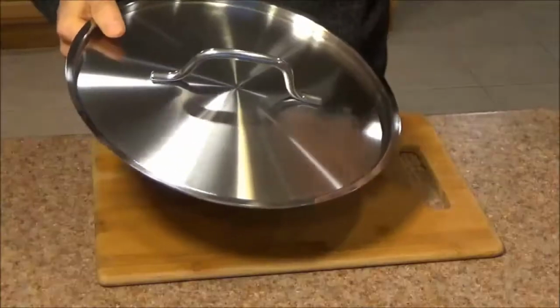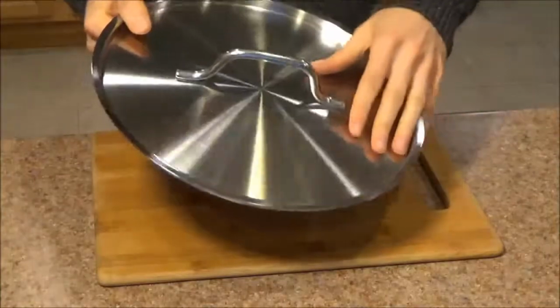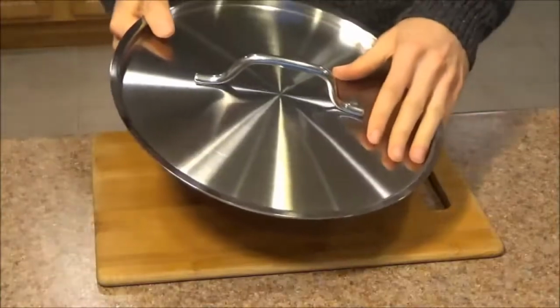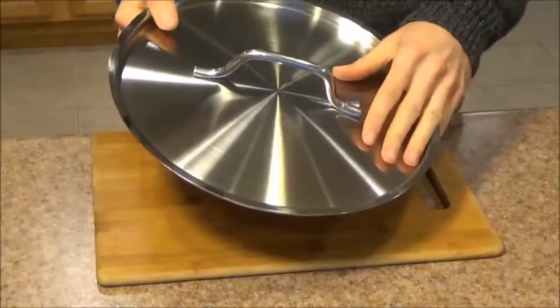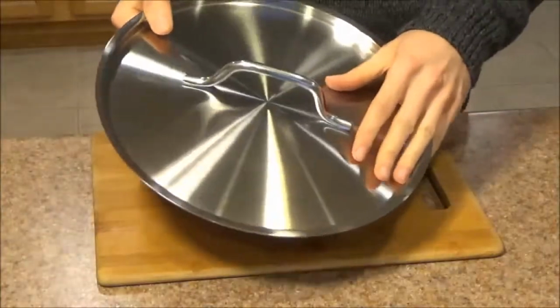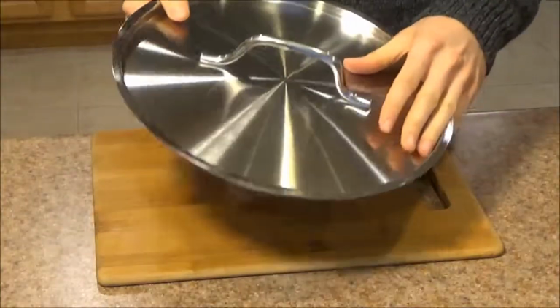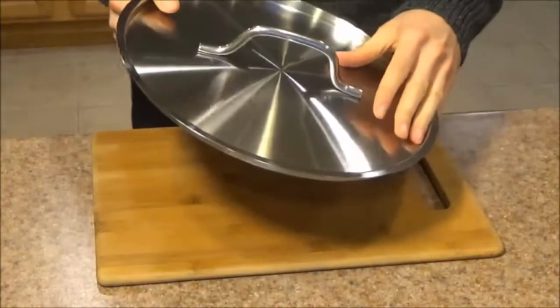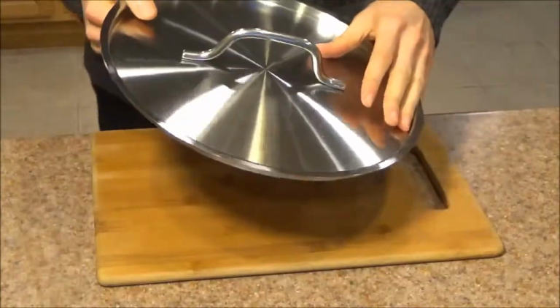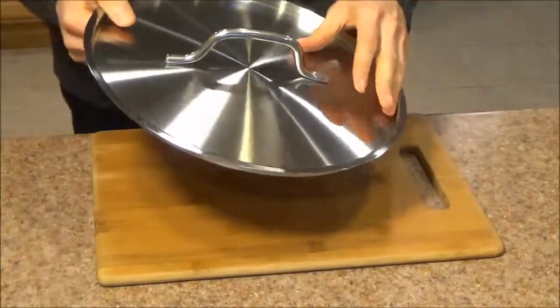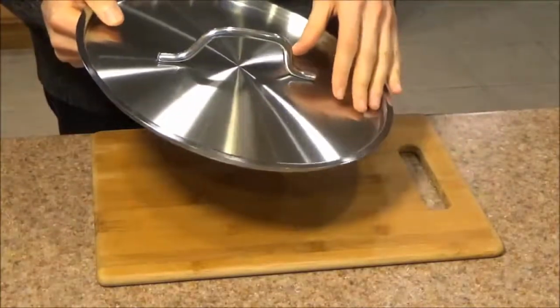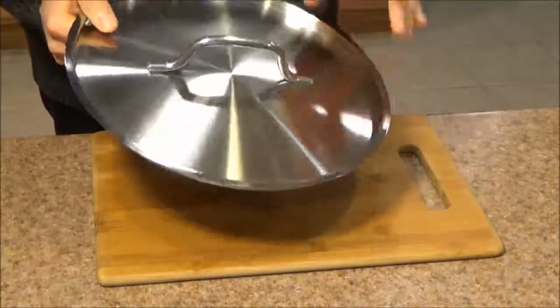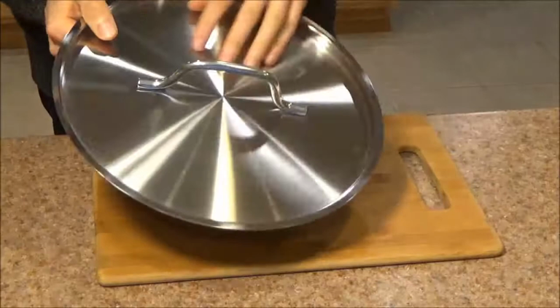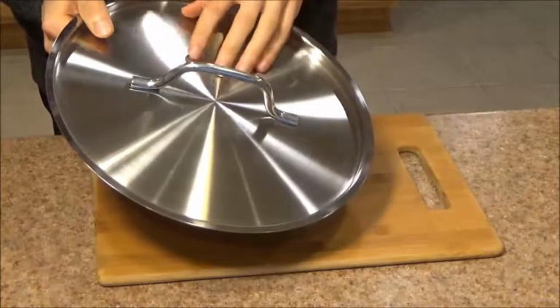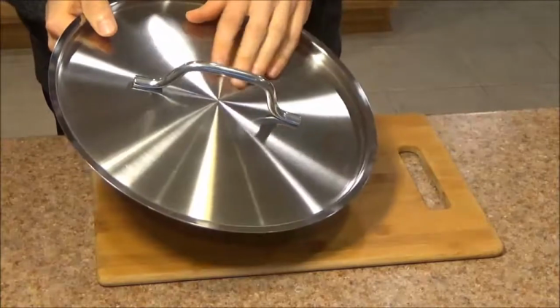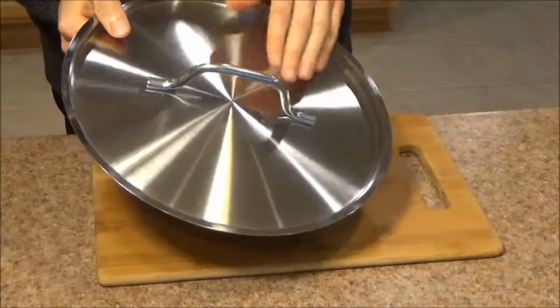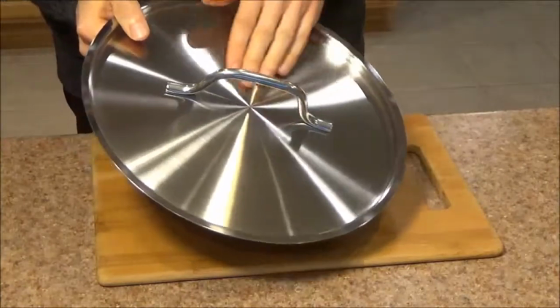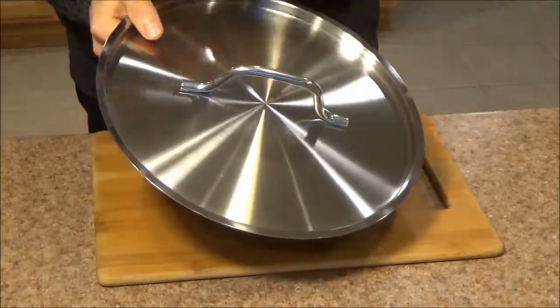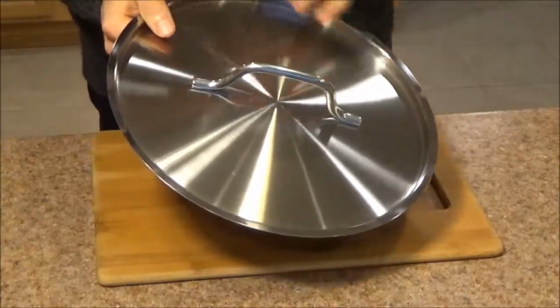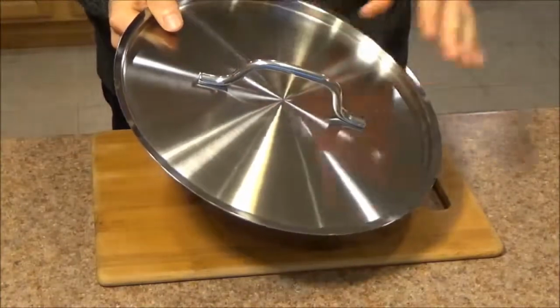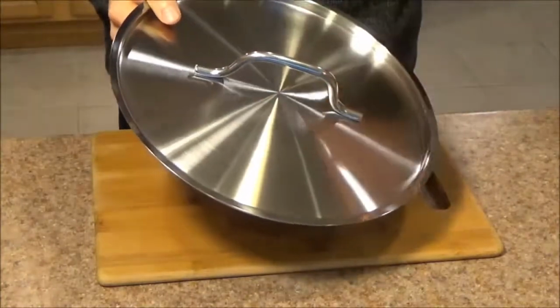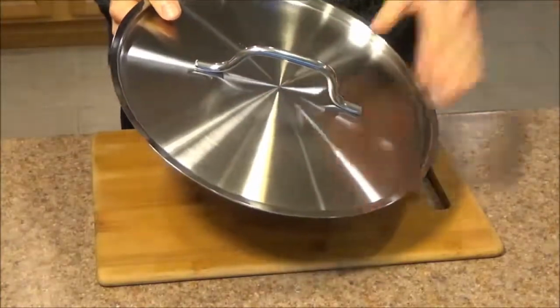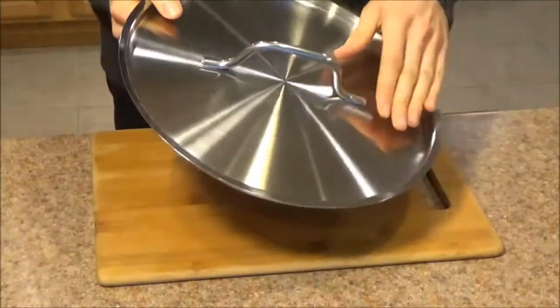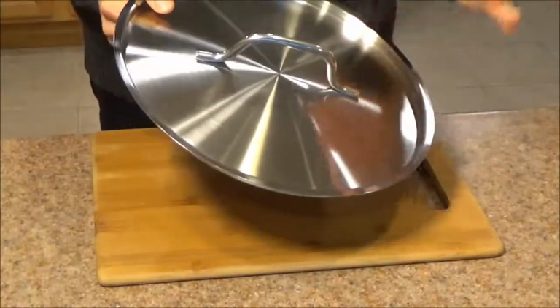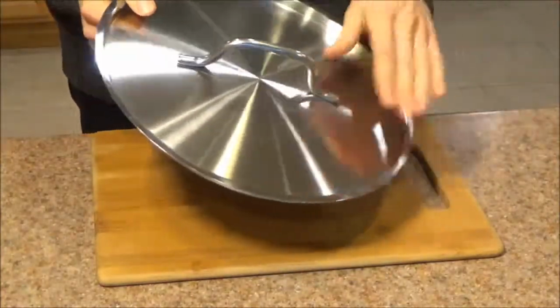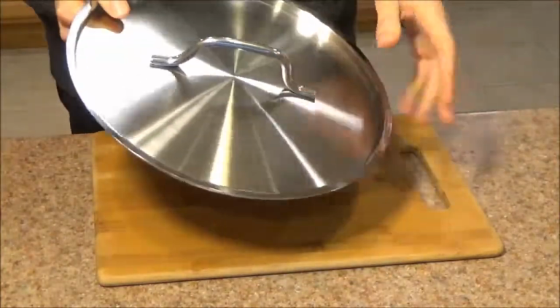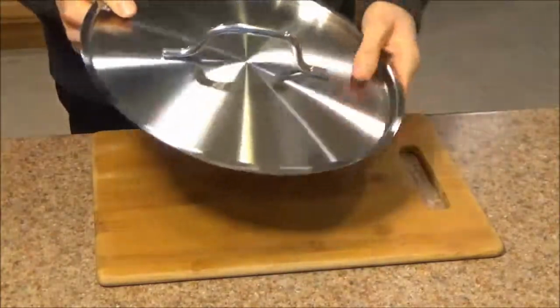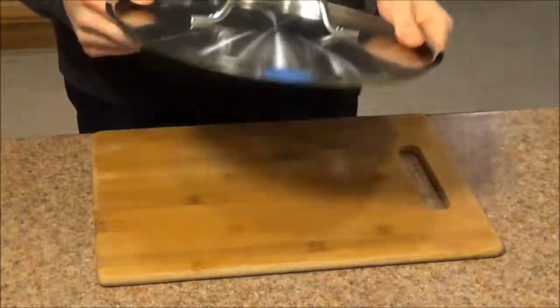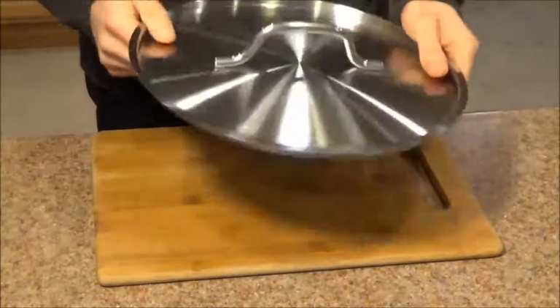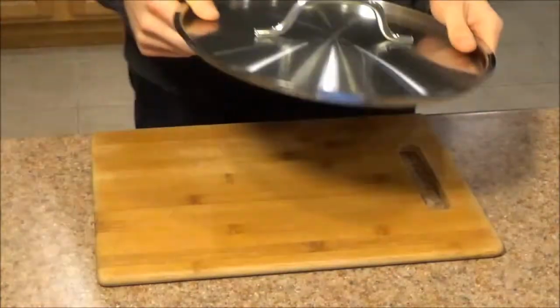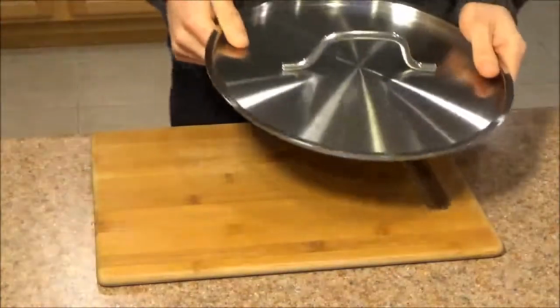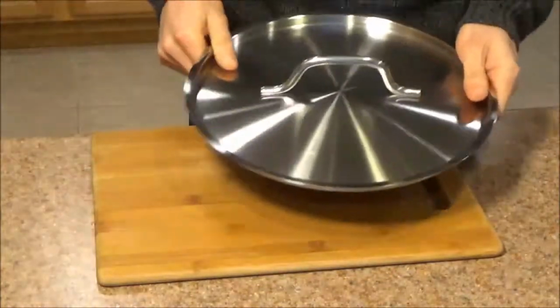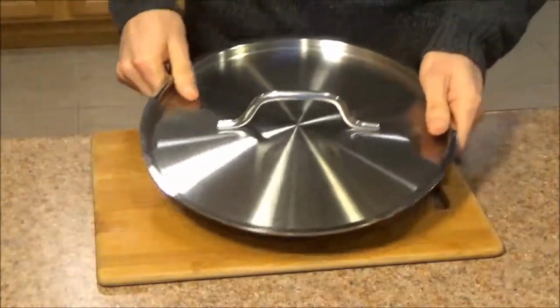Just make sure you check the dimensions below before ordering. Winco makes these in a variety of sizes, so if this one's too big or too small, there are a couple other ones you can try.